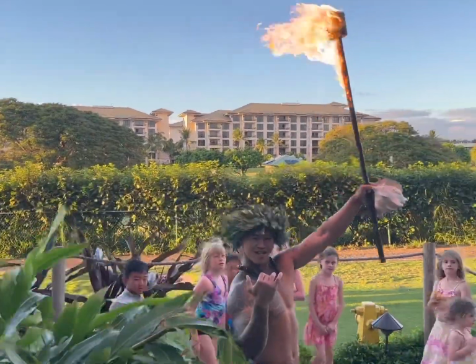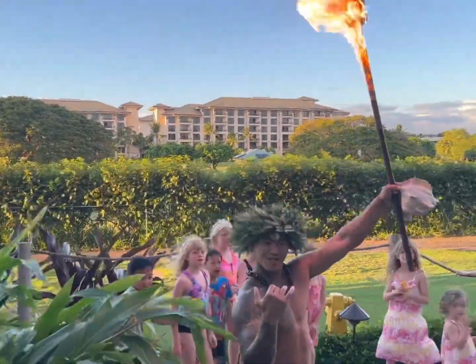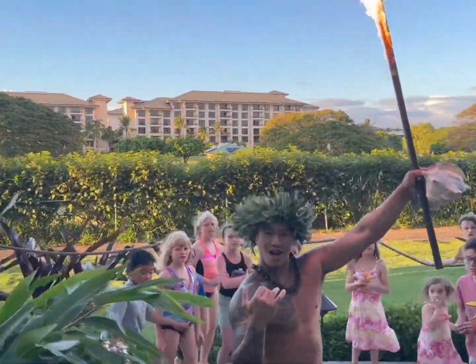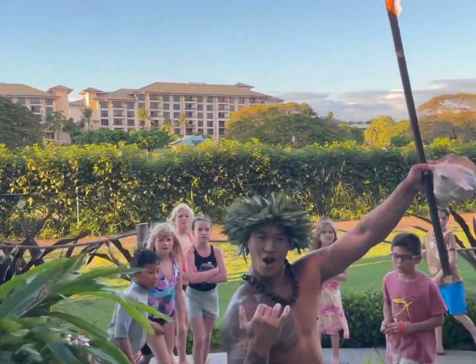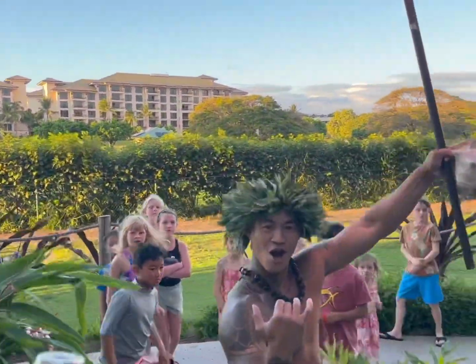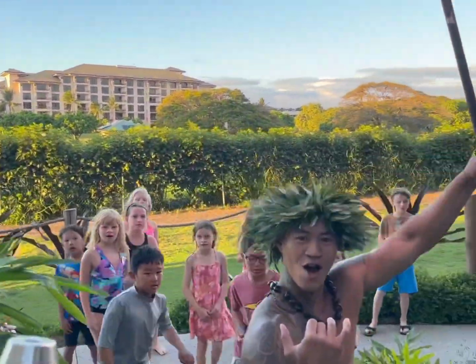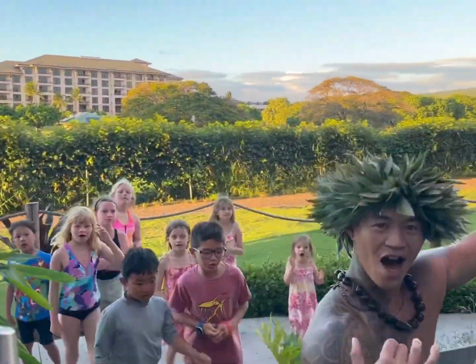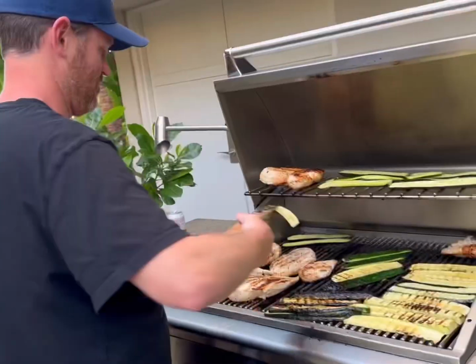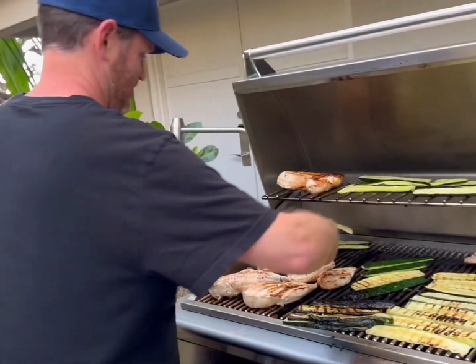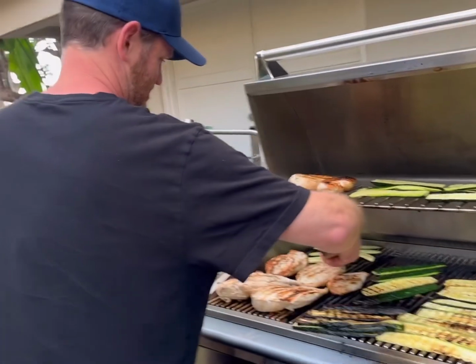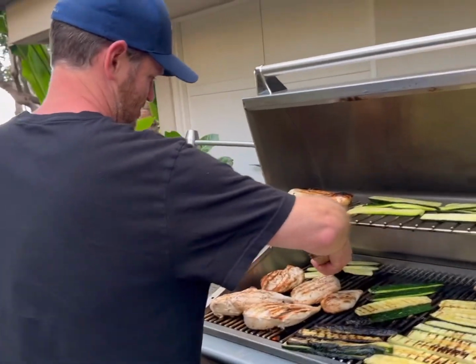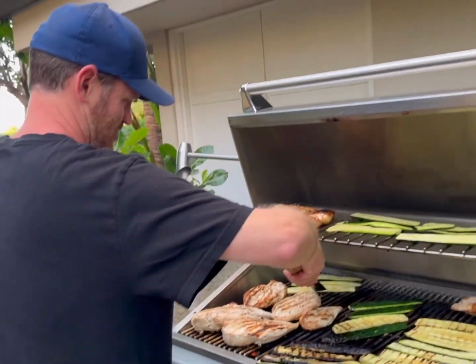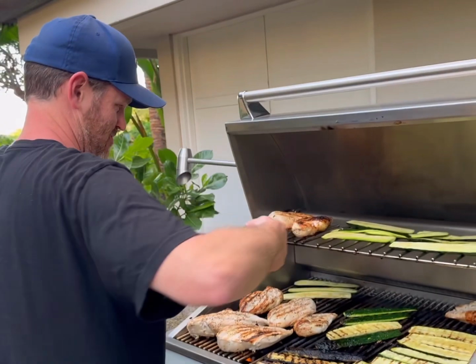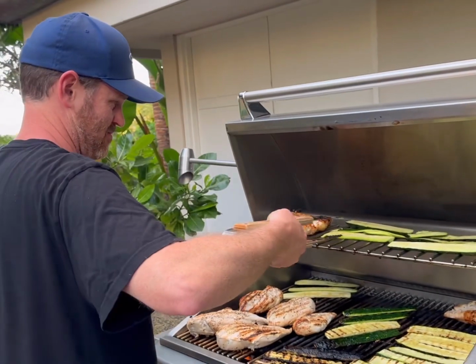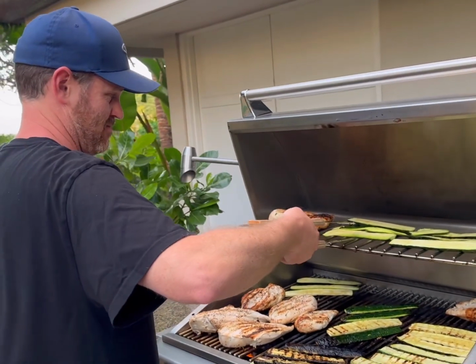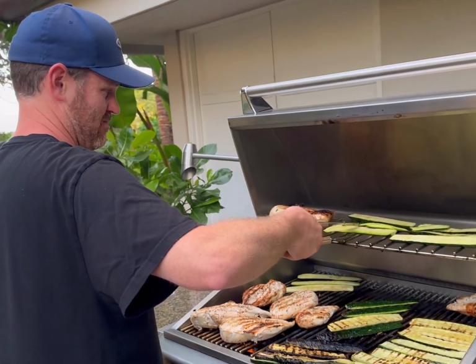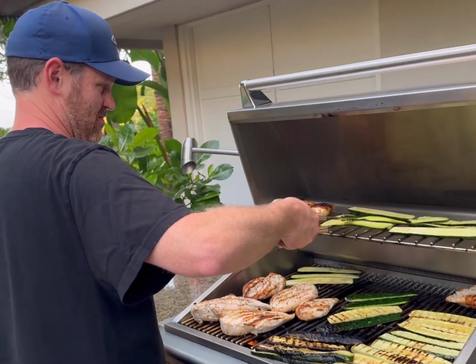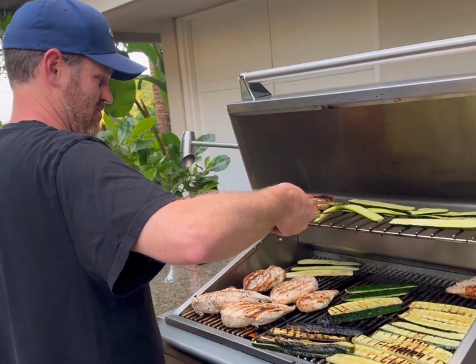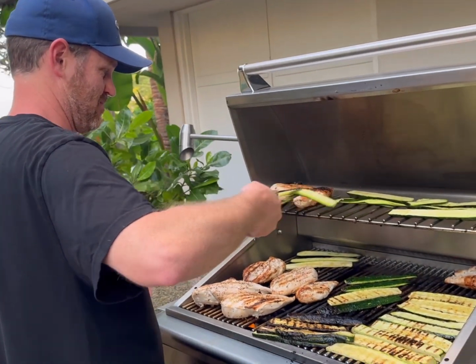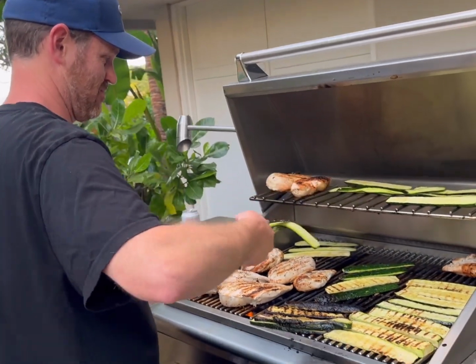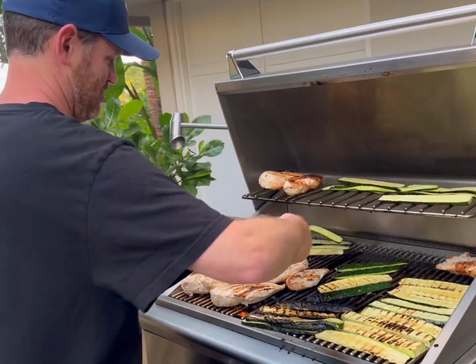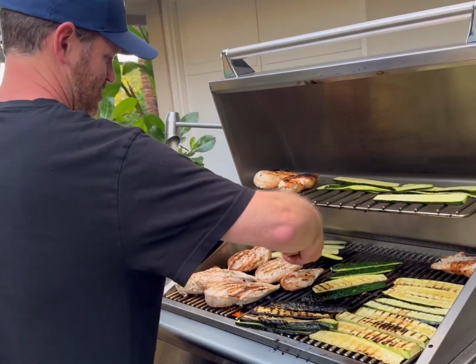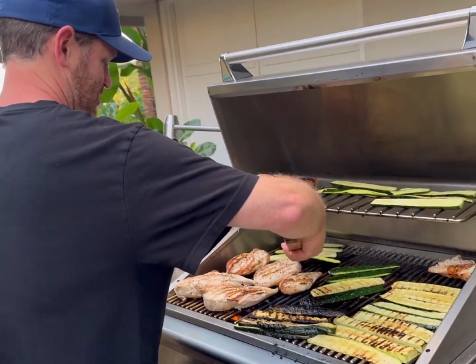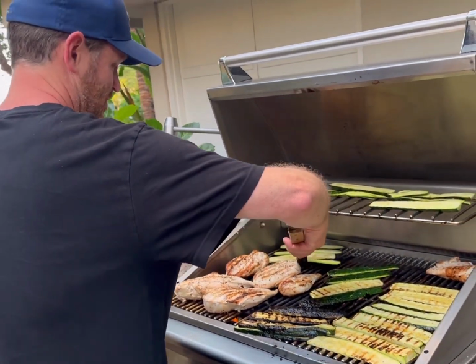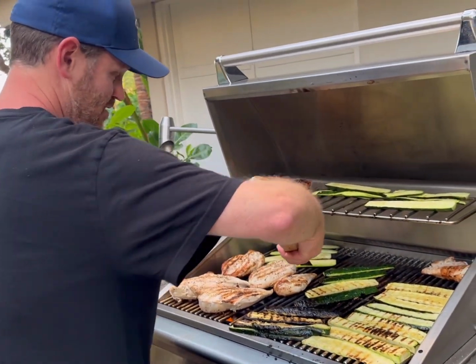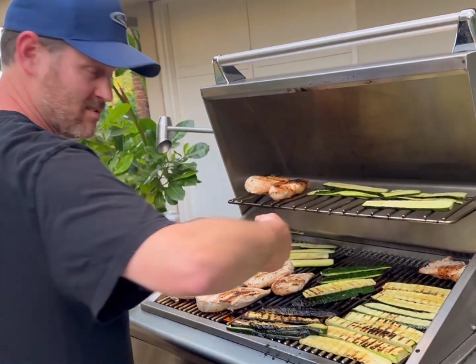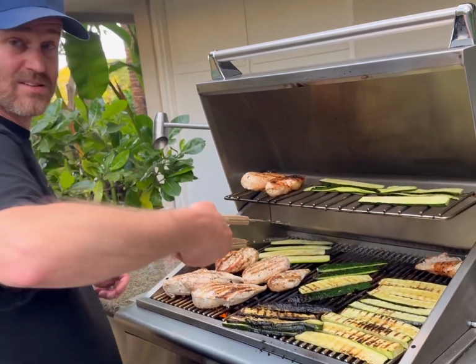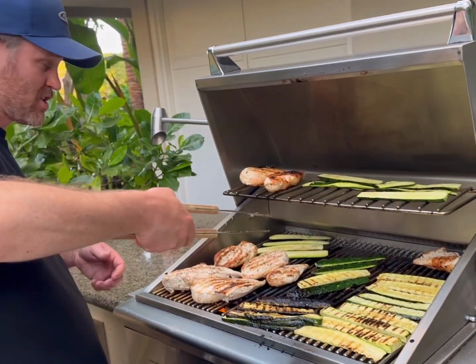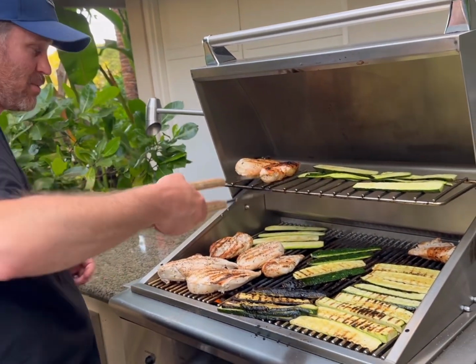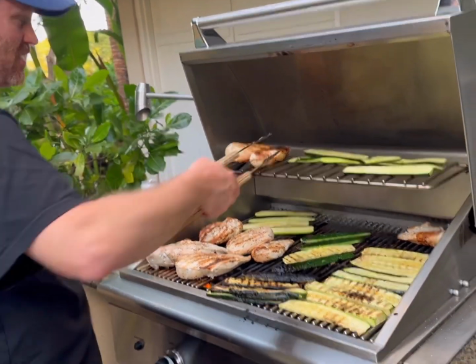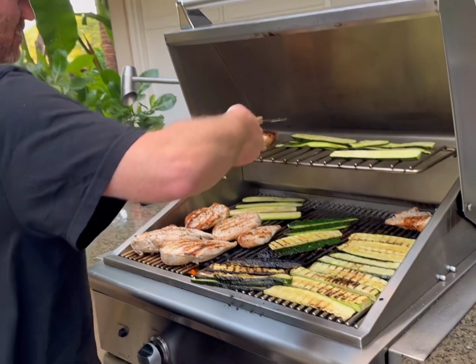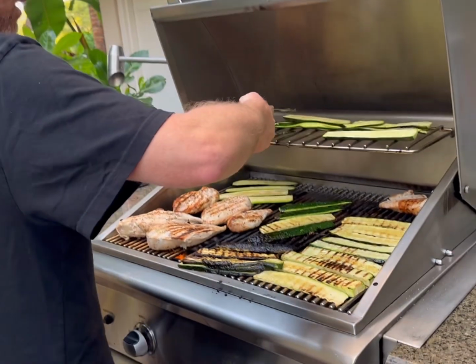Aloha! We're at Pete's Backyard Barbecue with Ryan. What you grilling, Ryan? Chicken breast and zucchini.